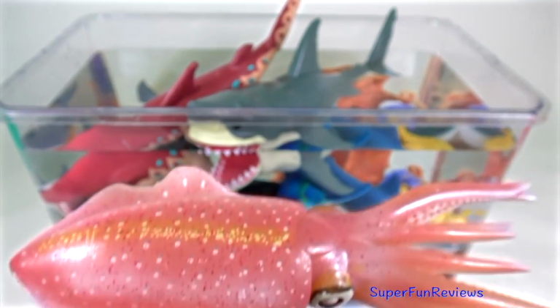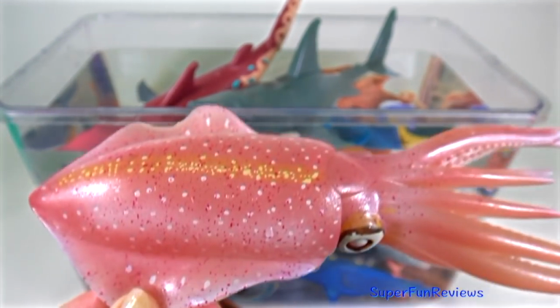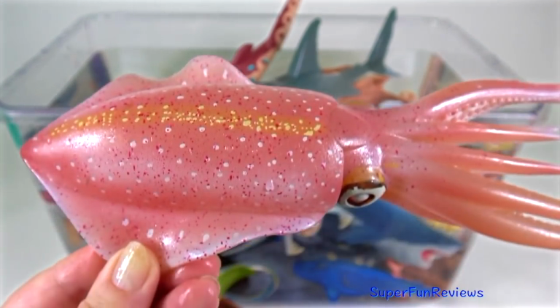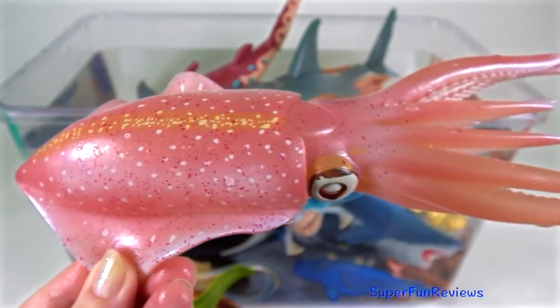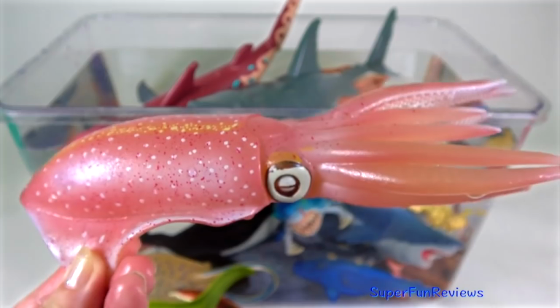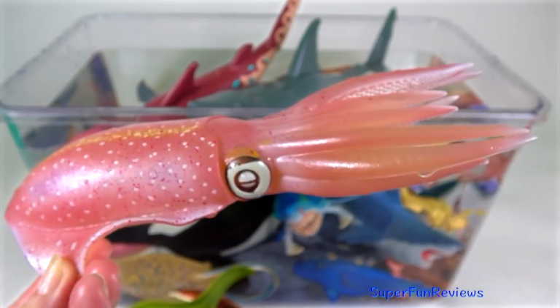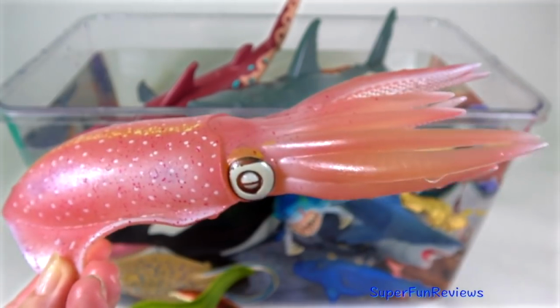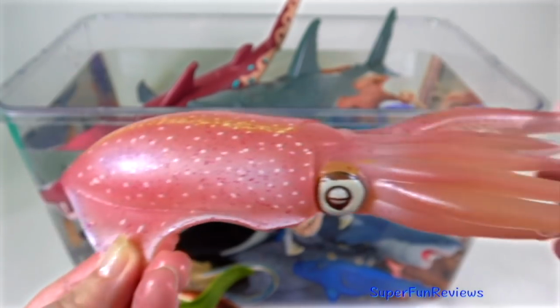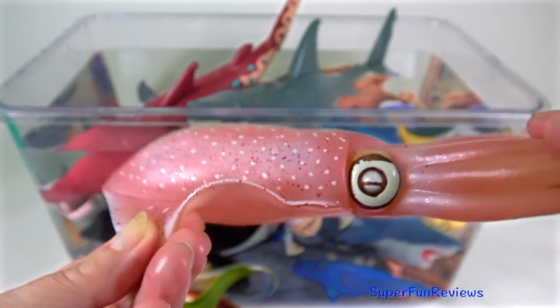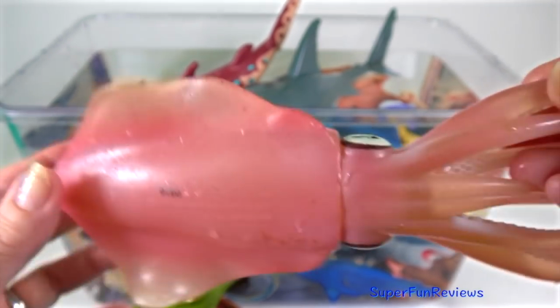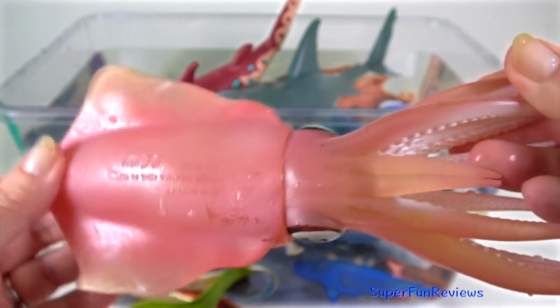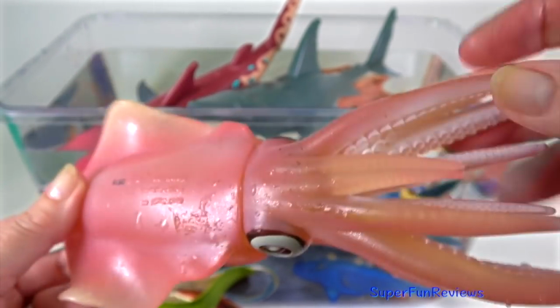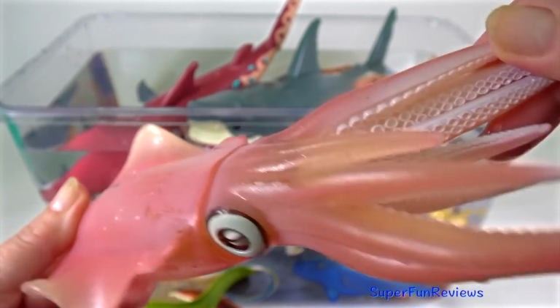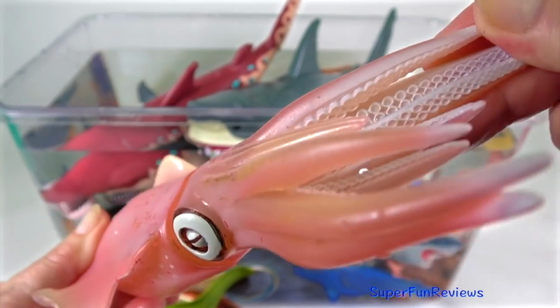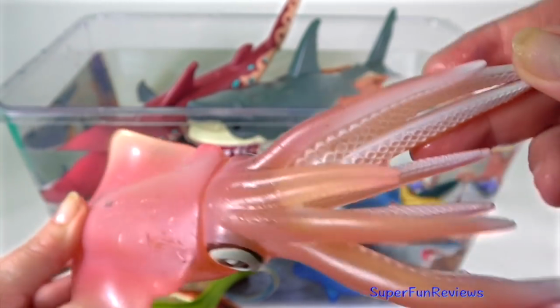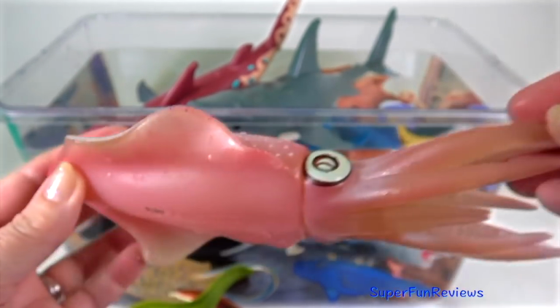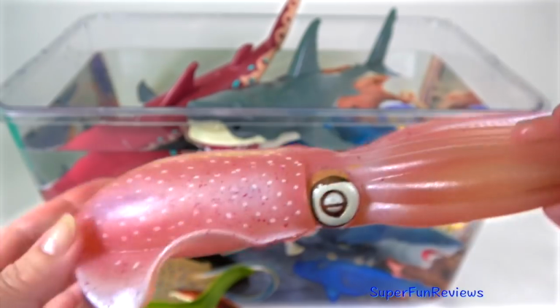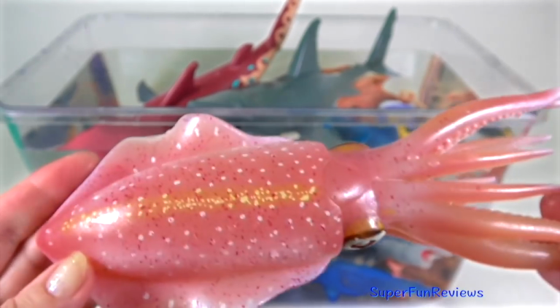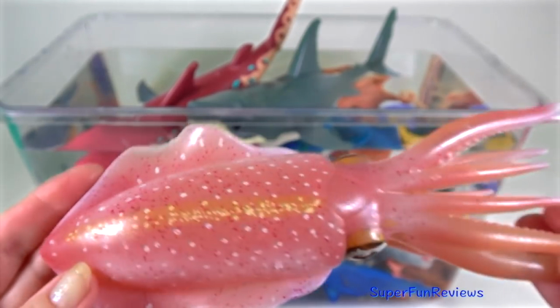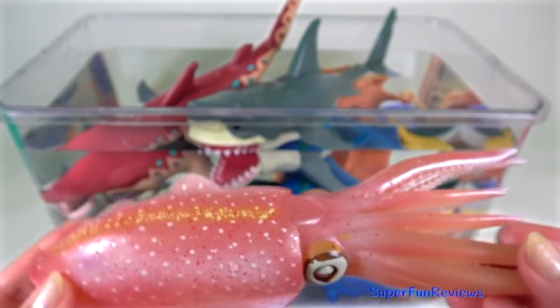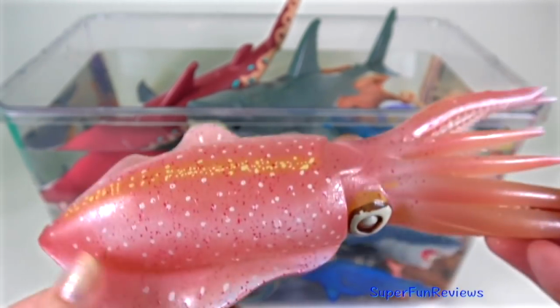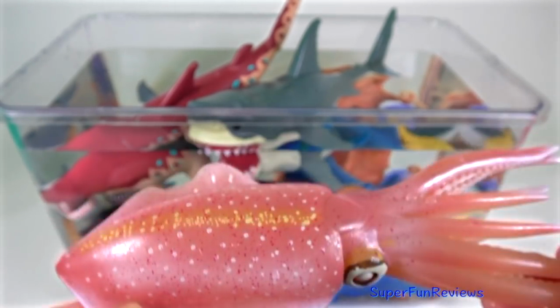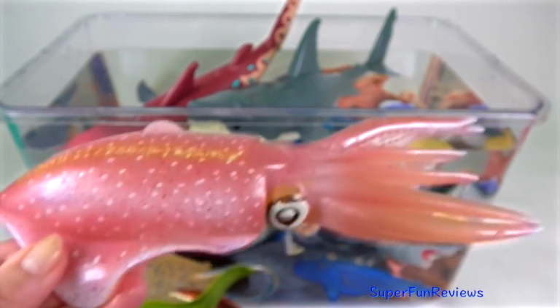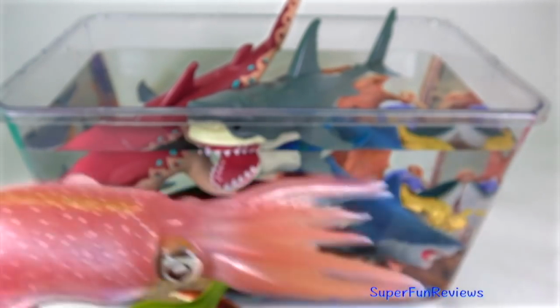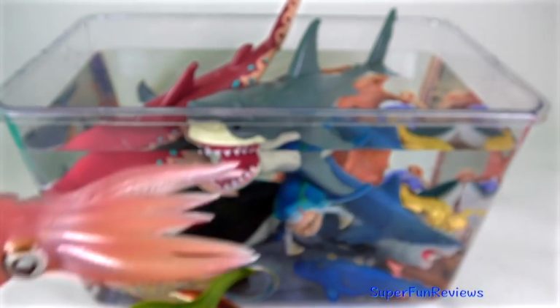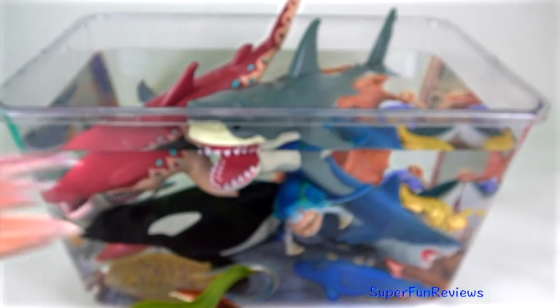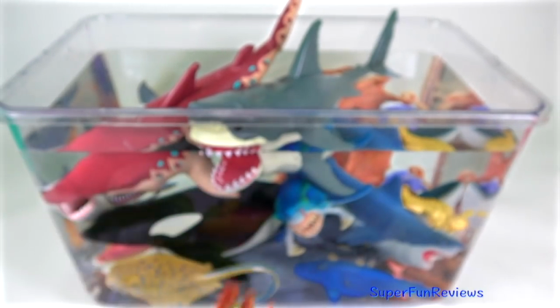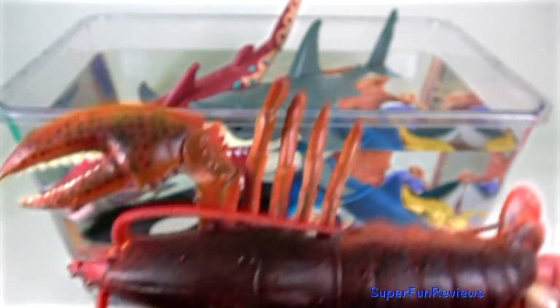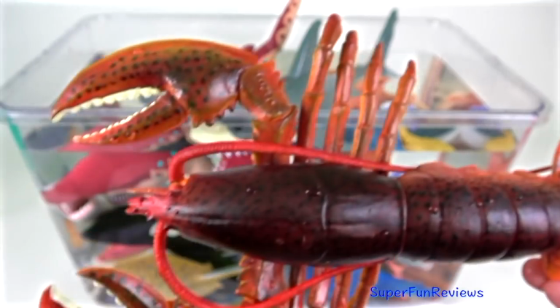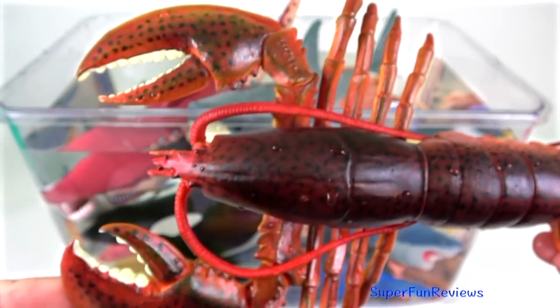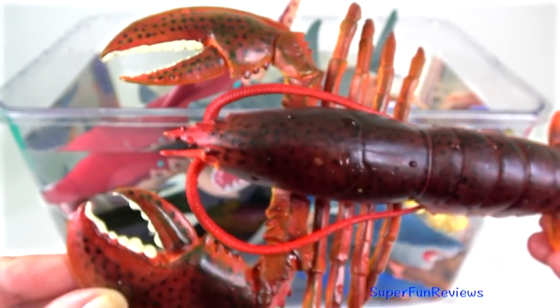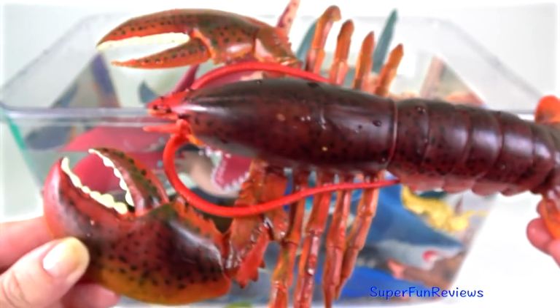The reef squid. Some species are able to propel themselves out of the water. They expel the water in their mantle as a type of propulsion to get airborne.